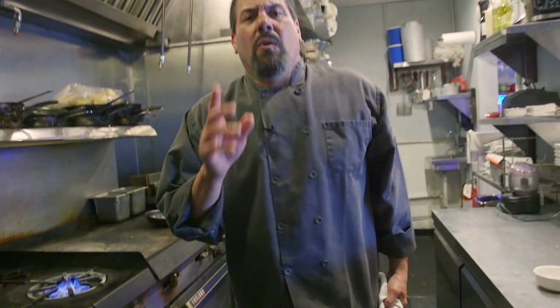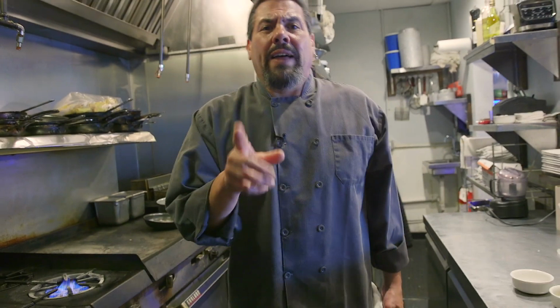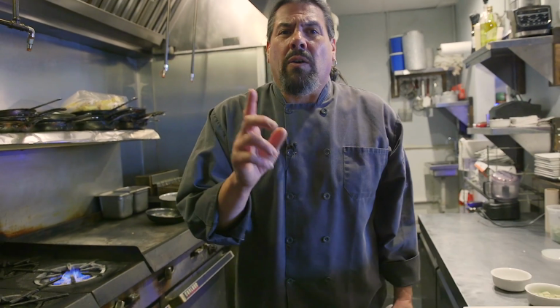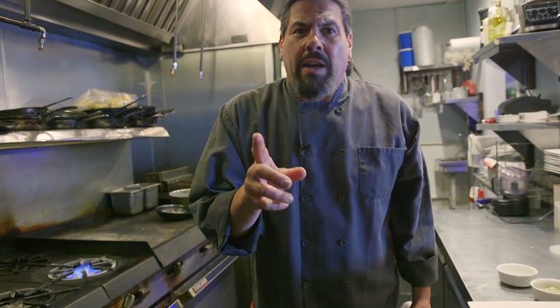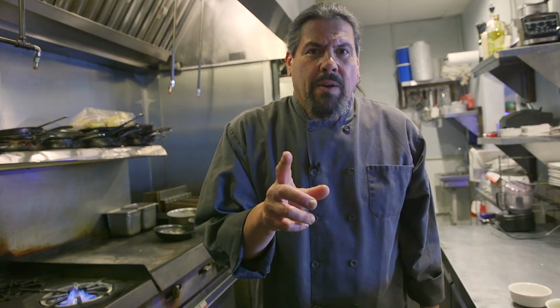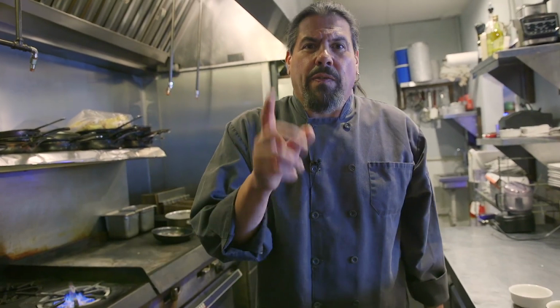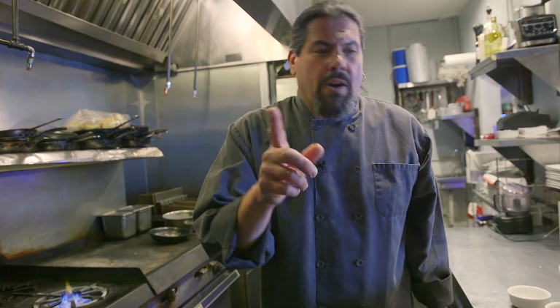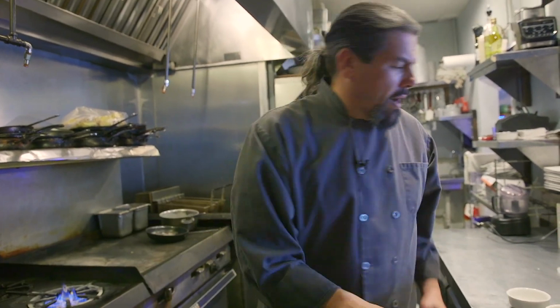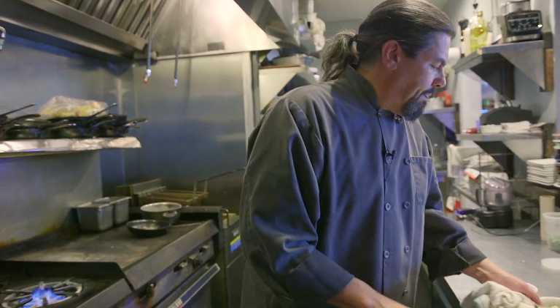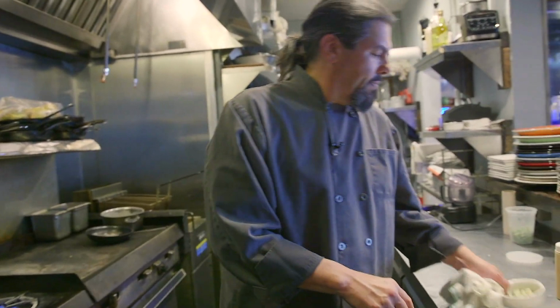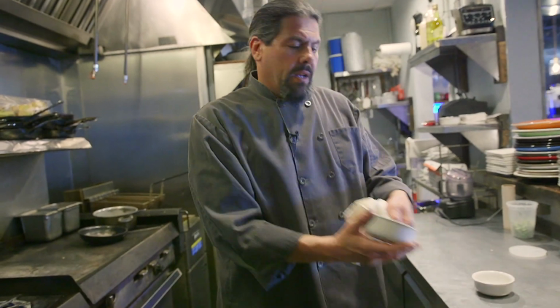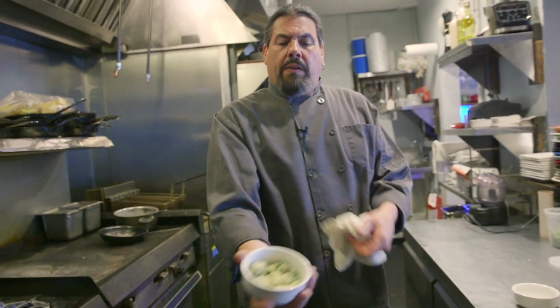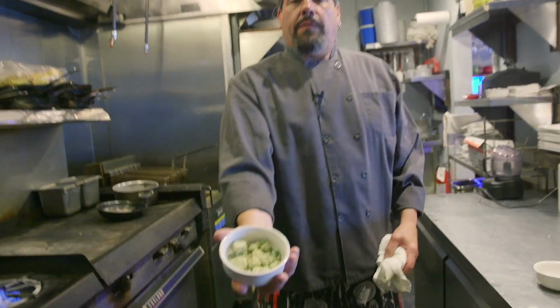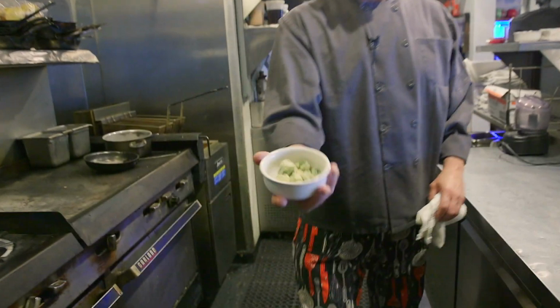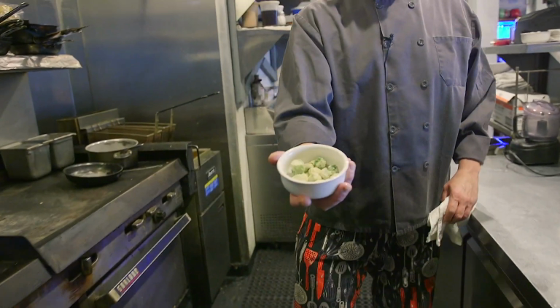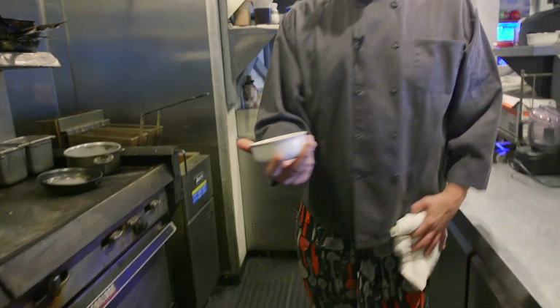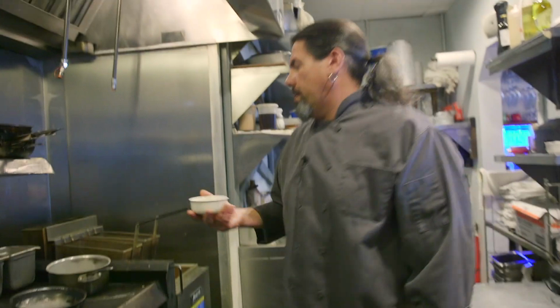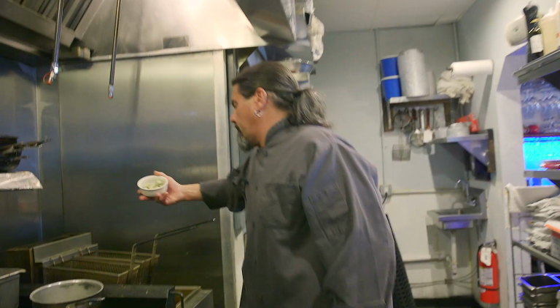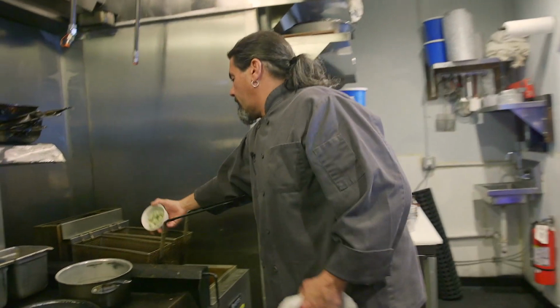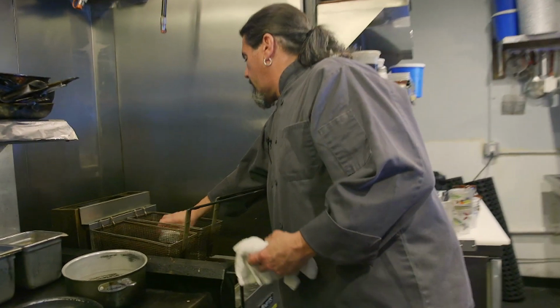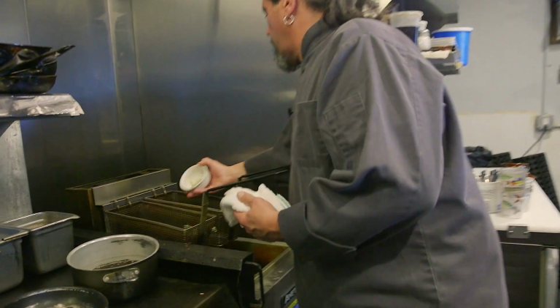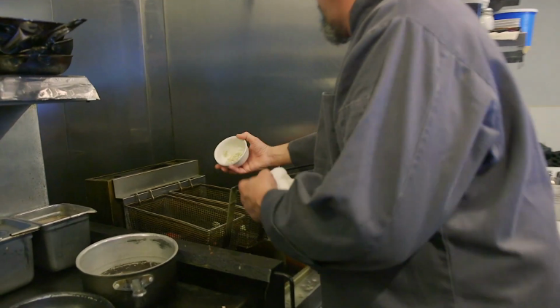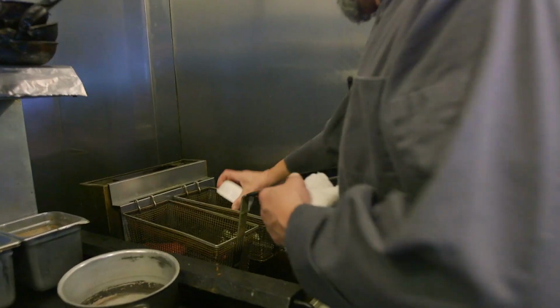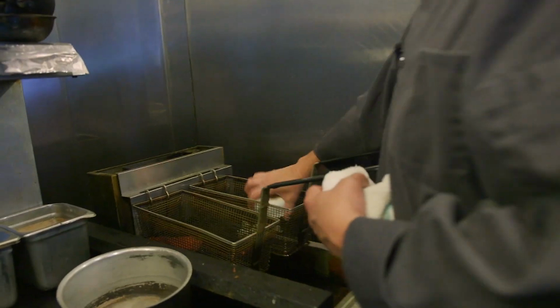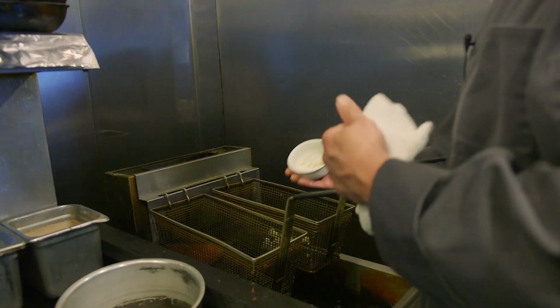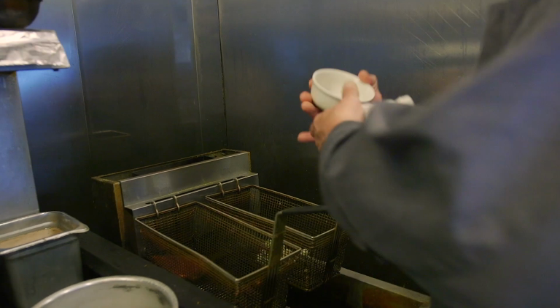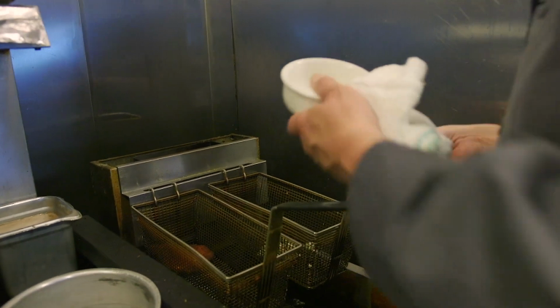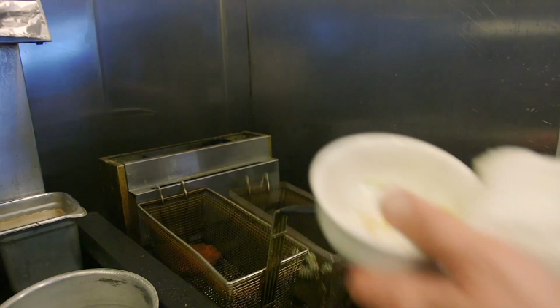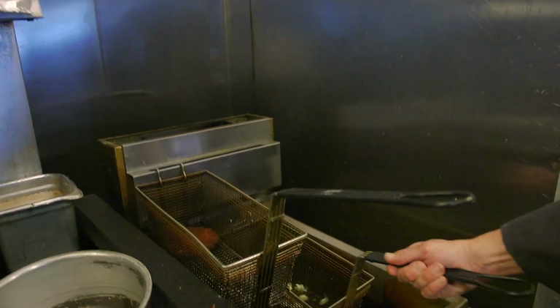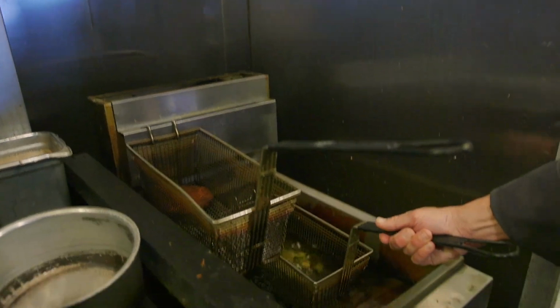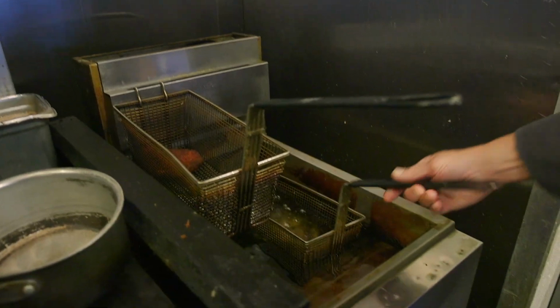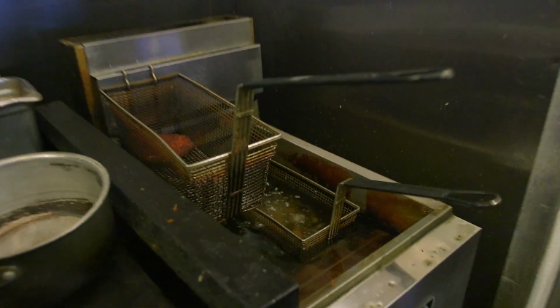While that's going on, we're gonna fry our okra. Get that nice and crispy.